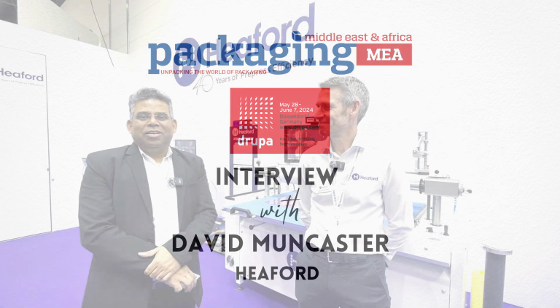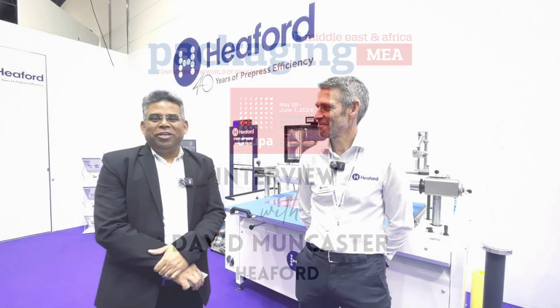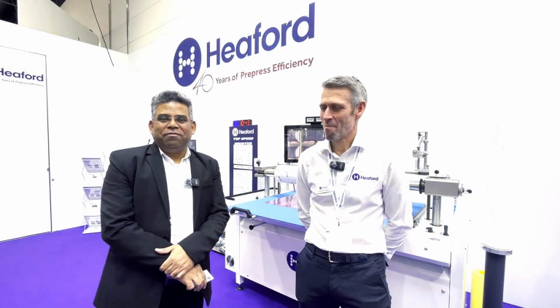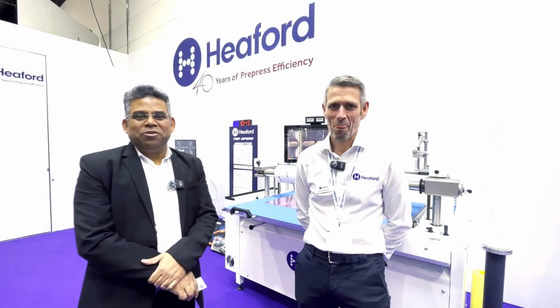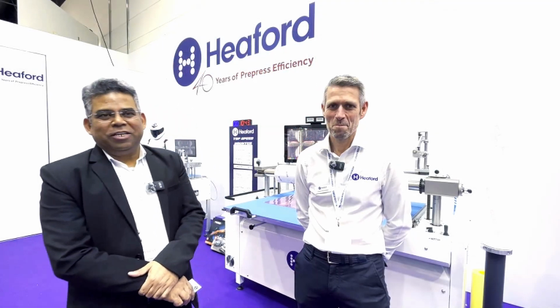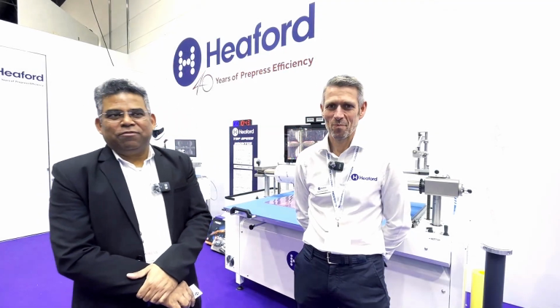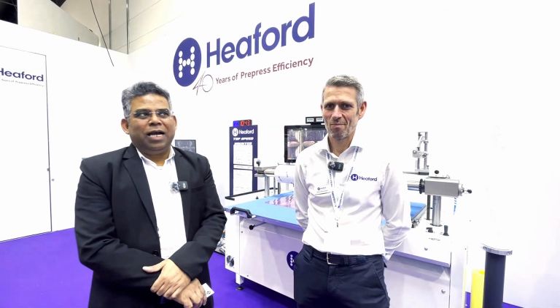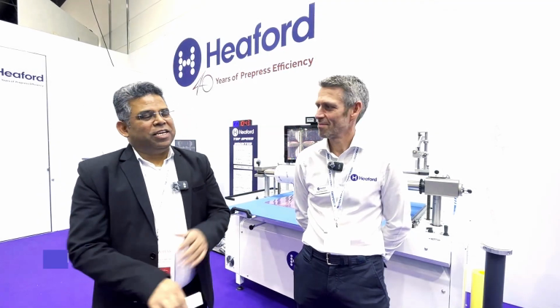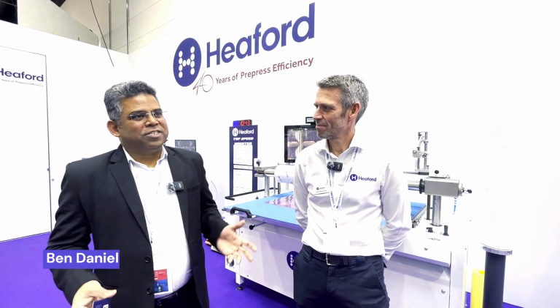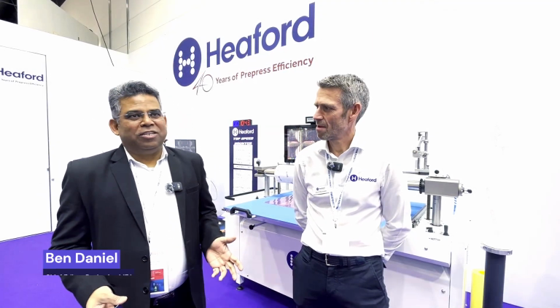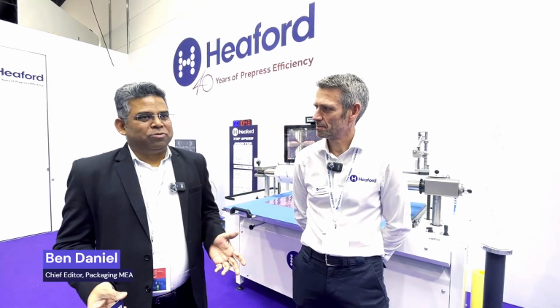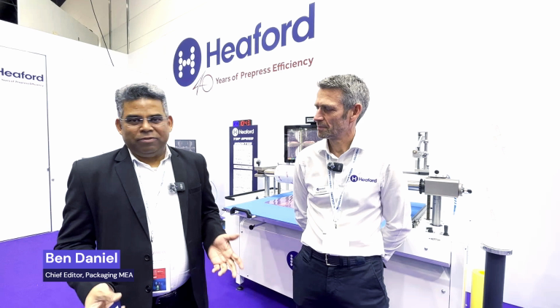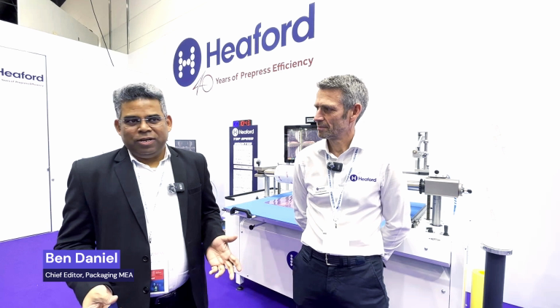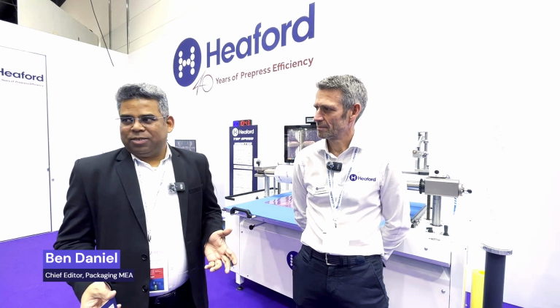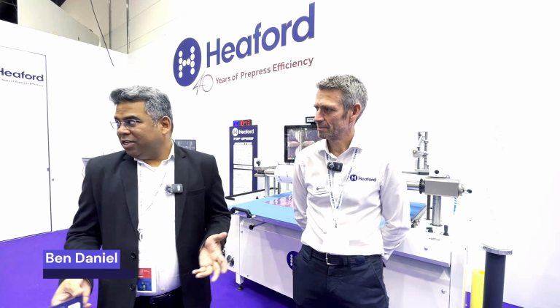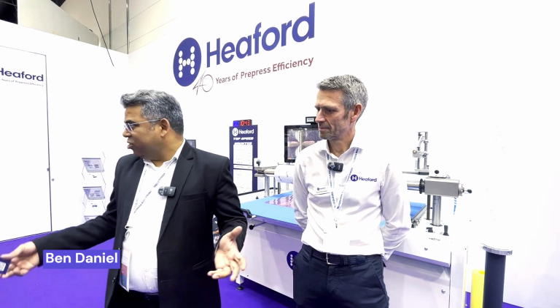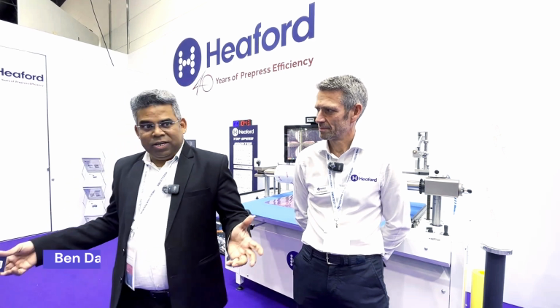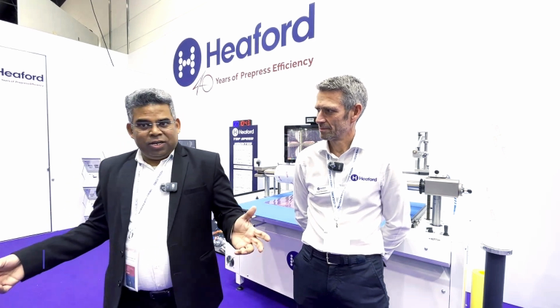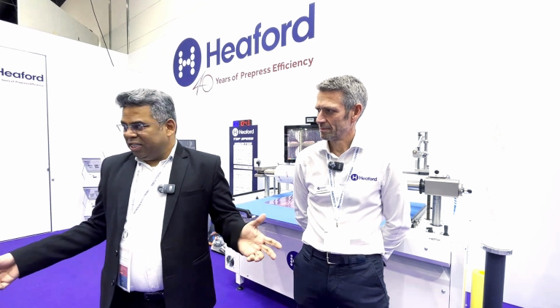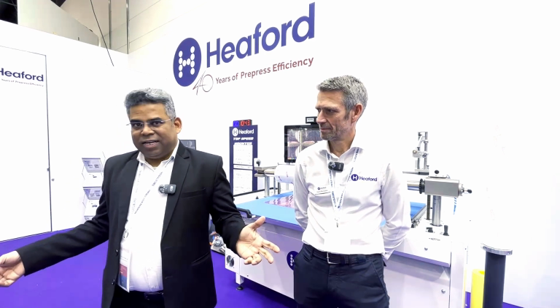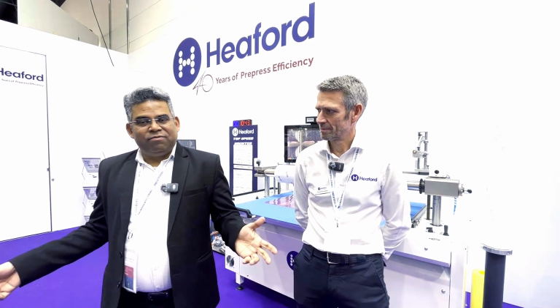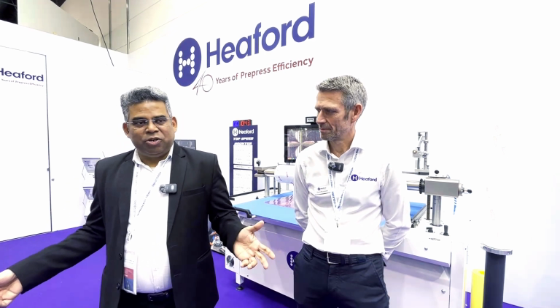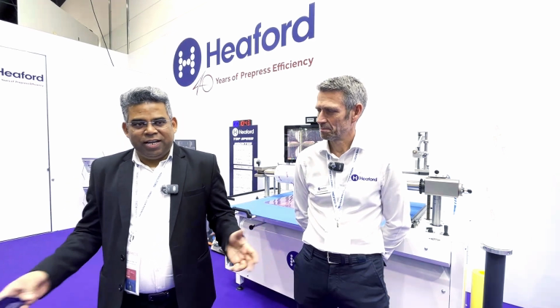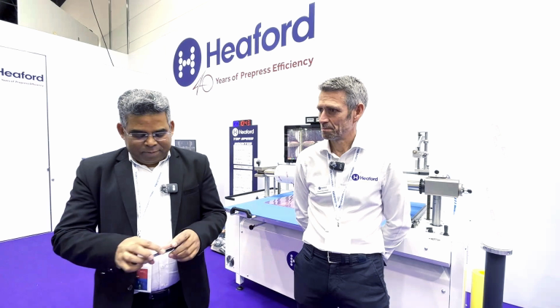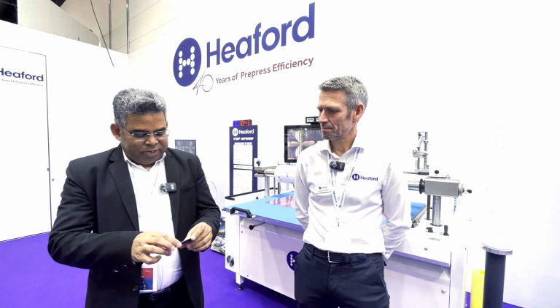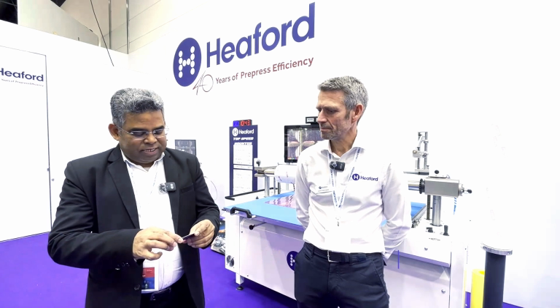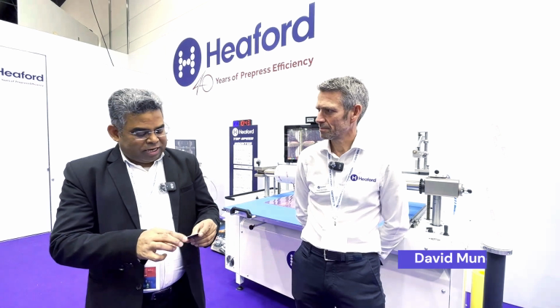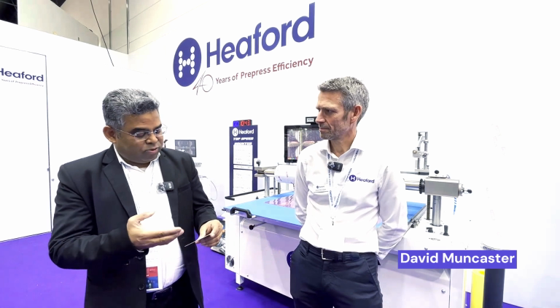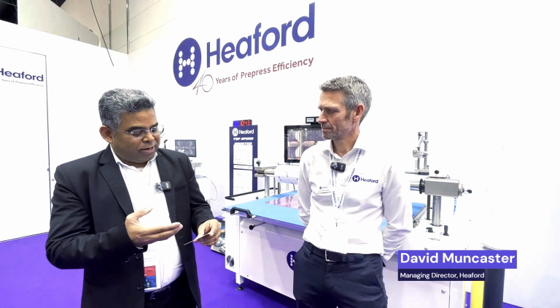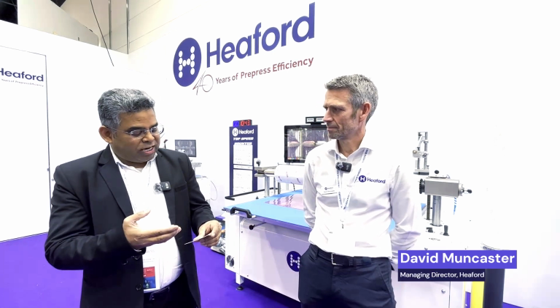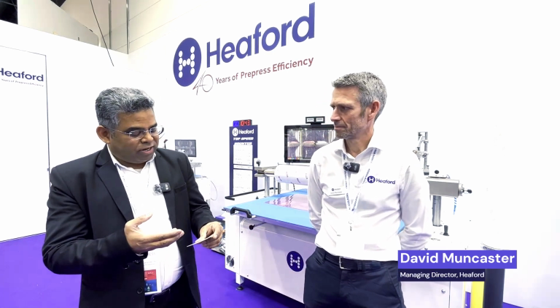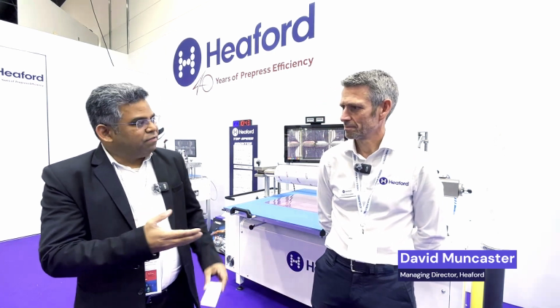Good morning, it's the 5th of June 2024. I'm at the Heaford stand at Drupa 2024. It's a pleasure to see so many new machines that Heaford is showing here, and a pleasure to be here with David Moncaster, who's the managing director for Heaford.